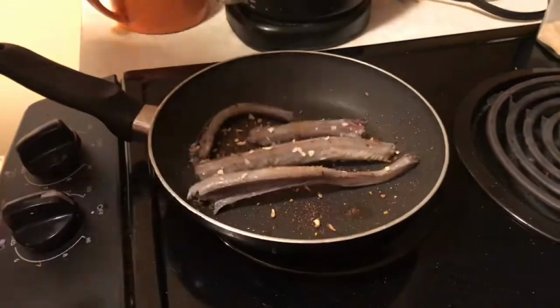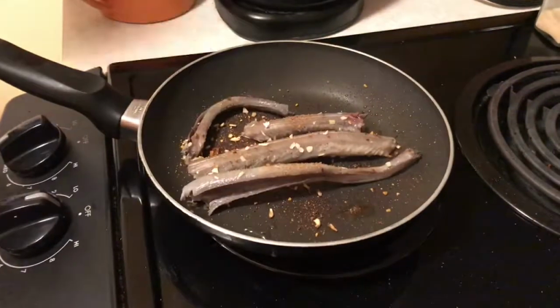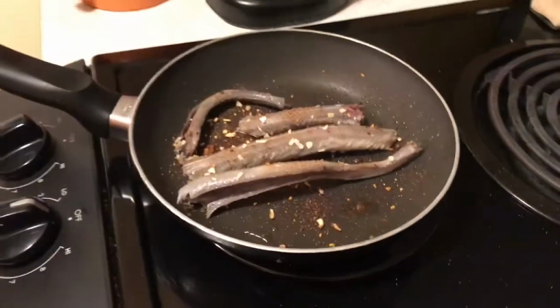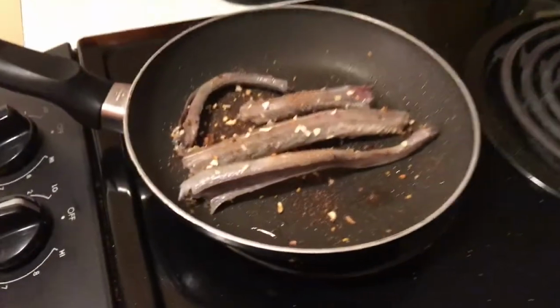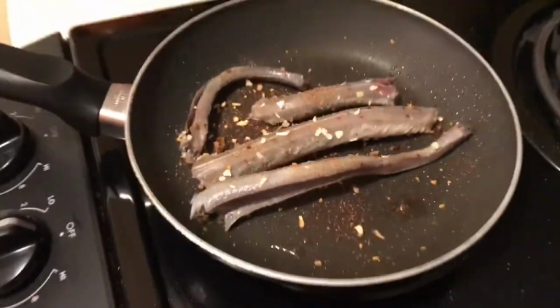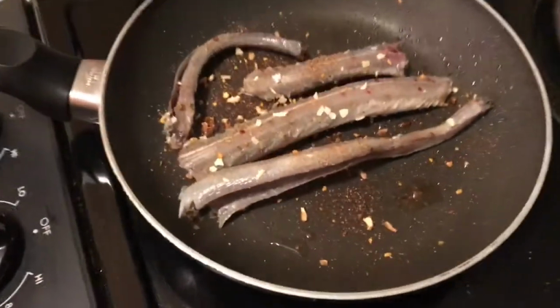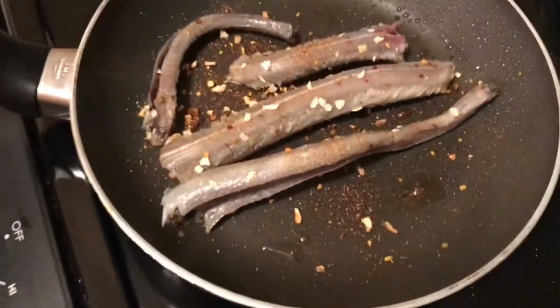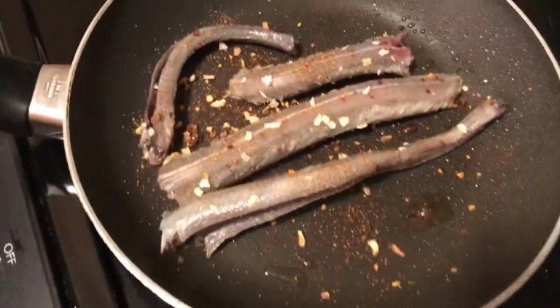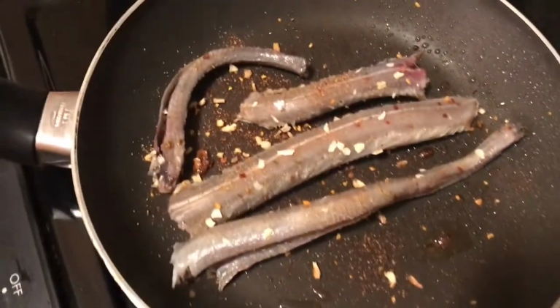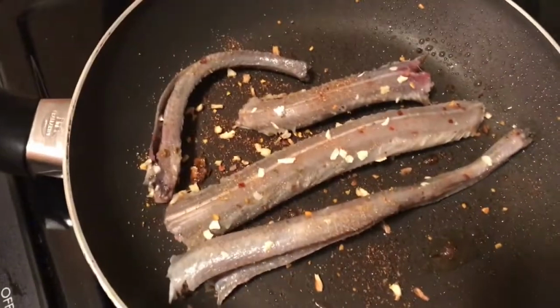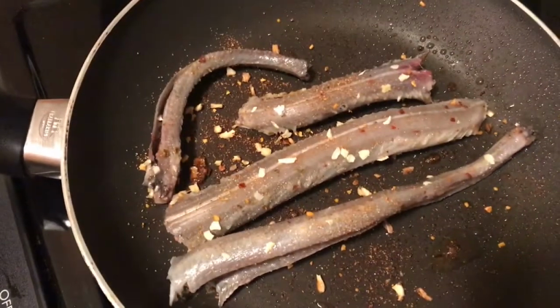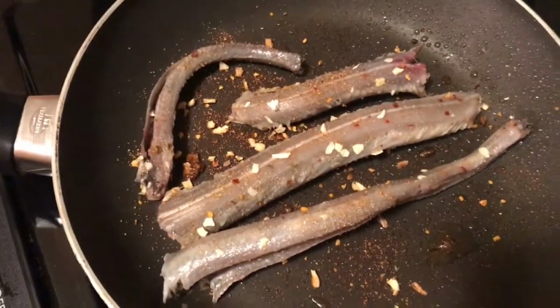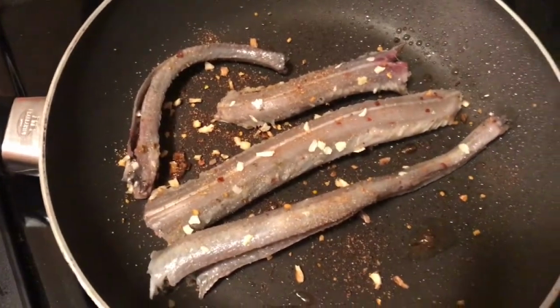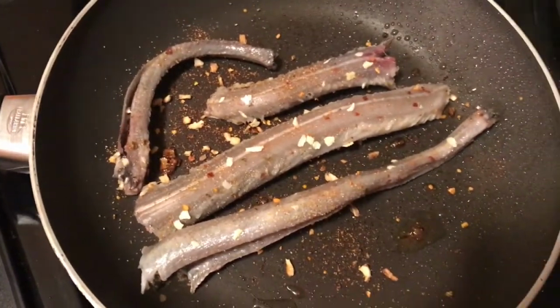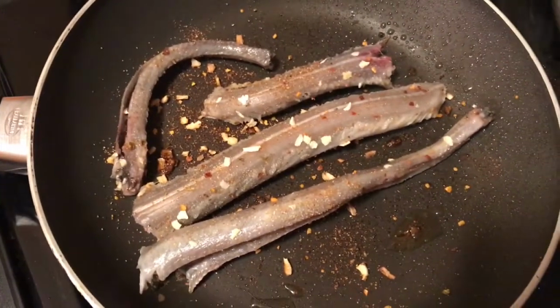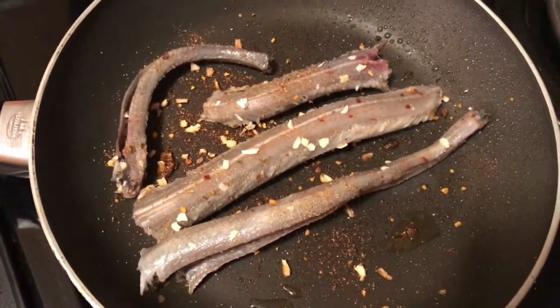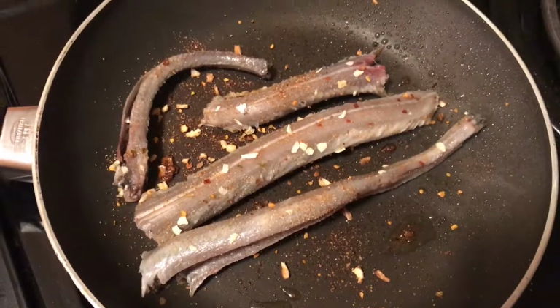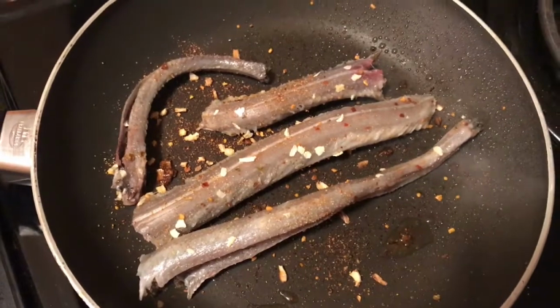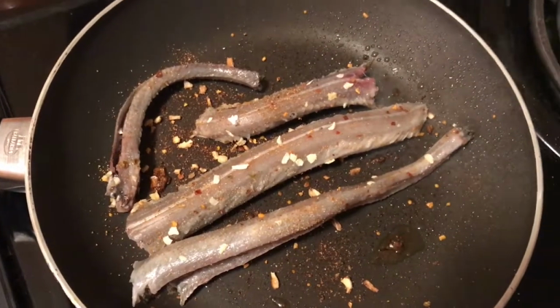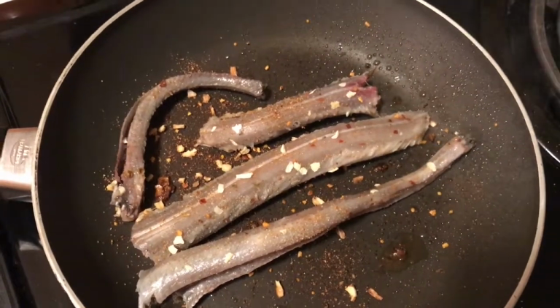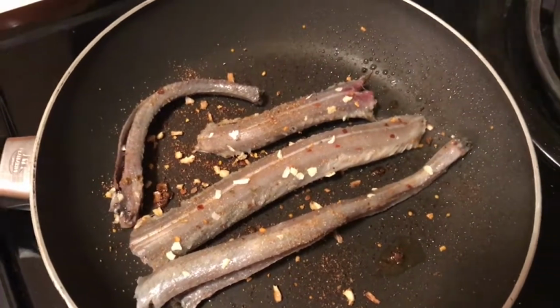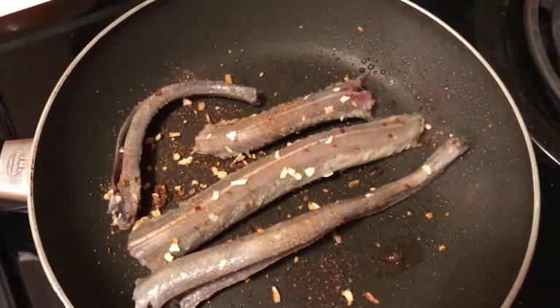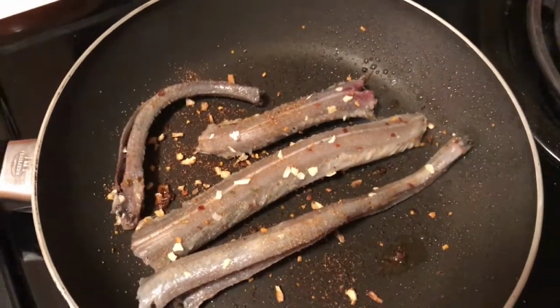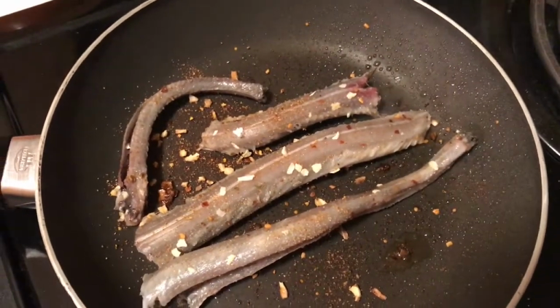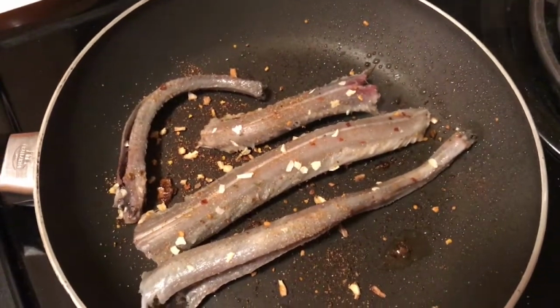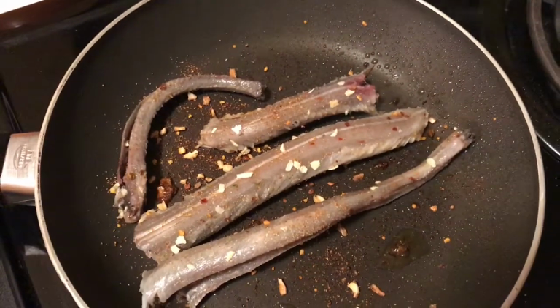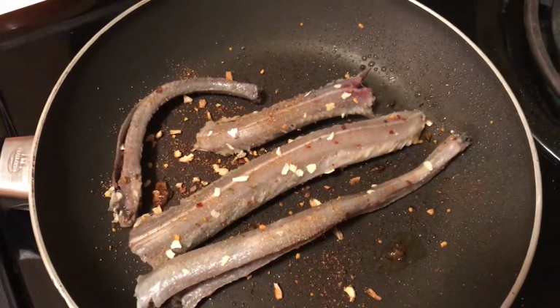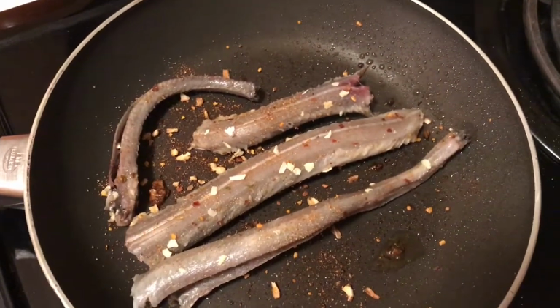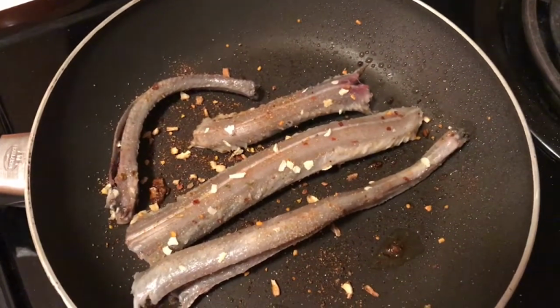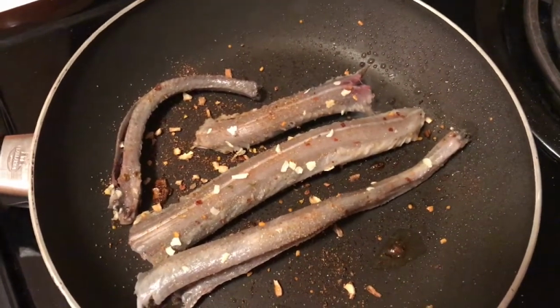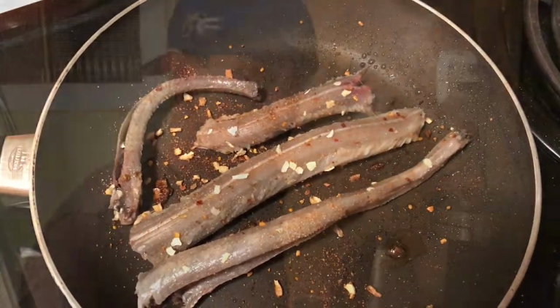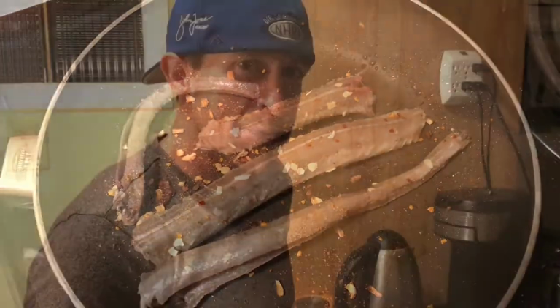And there you have it — watch it, turn it, don't burn it. Enjoy. We'll be back when it's all cooked and ready to eat.